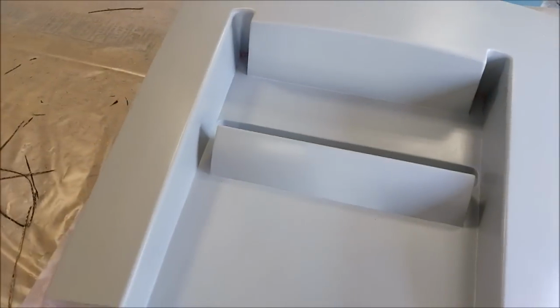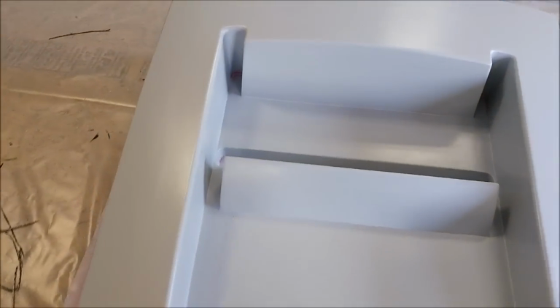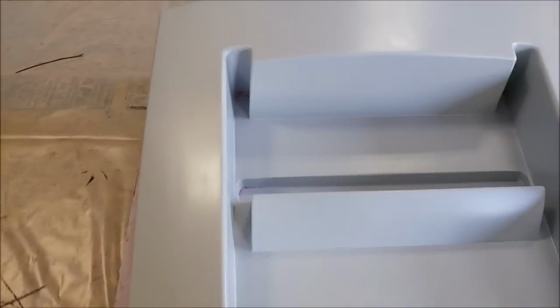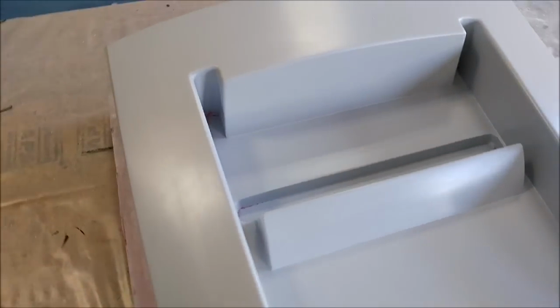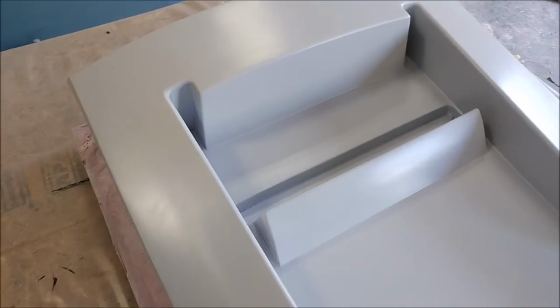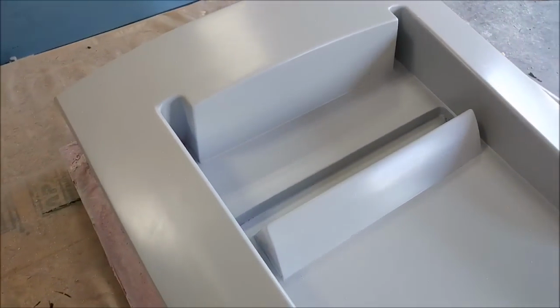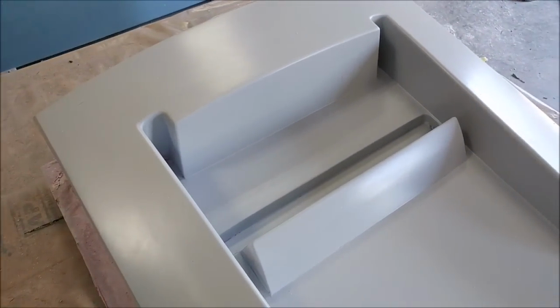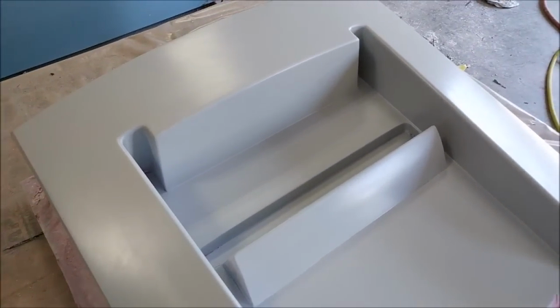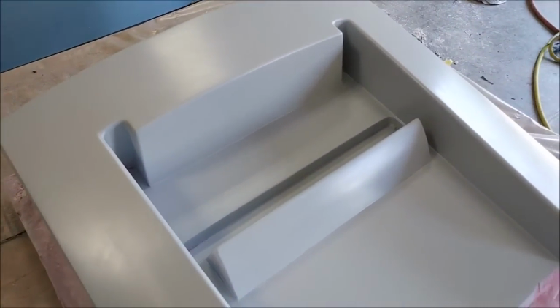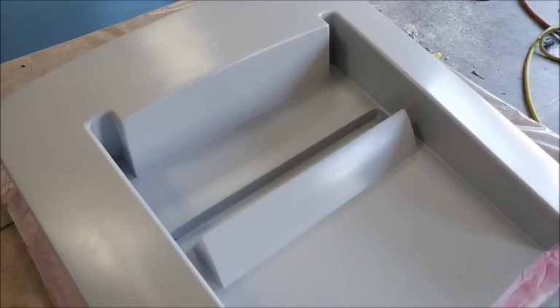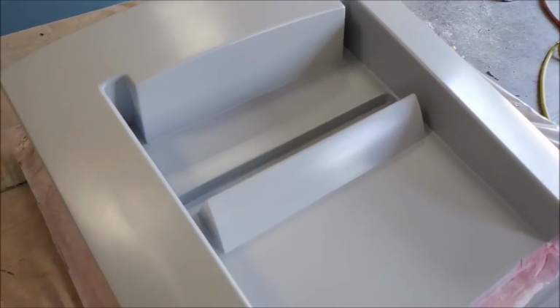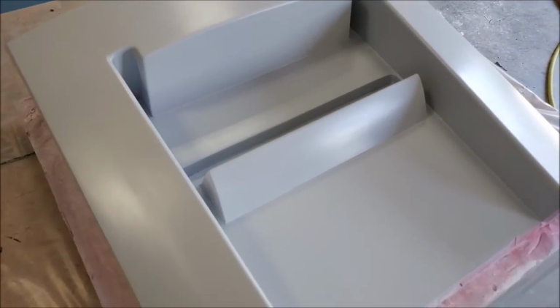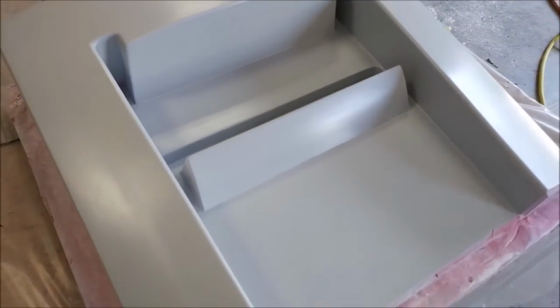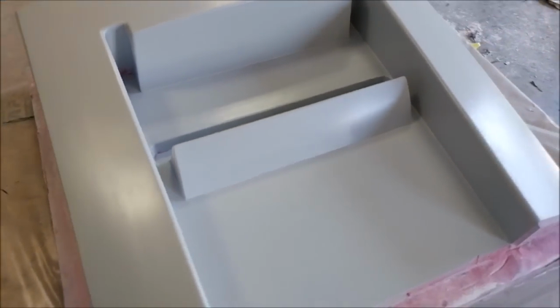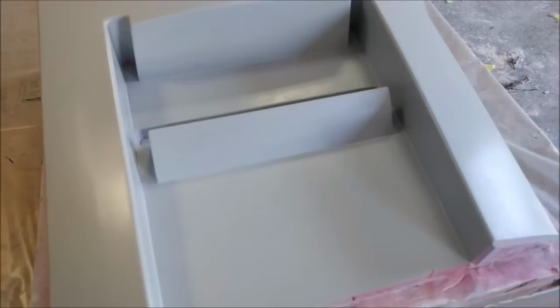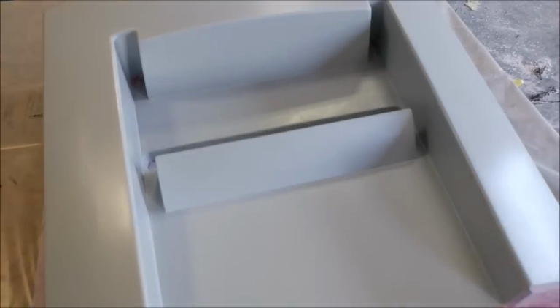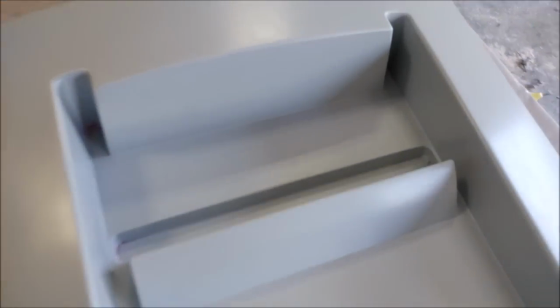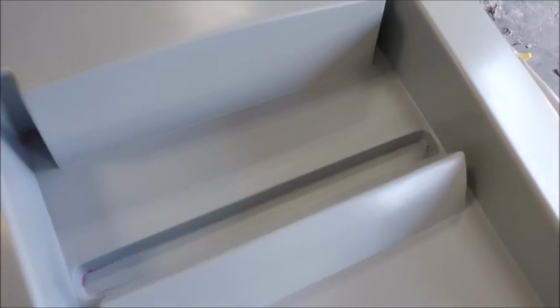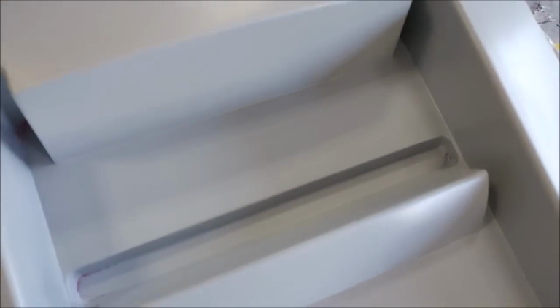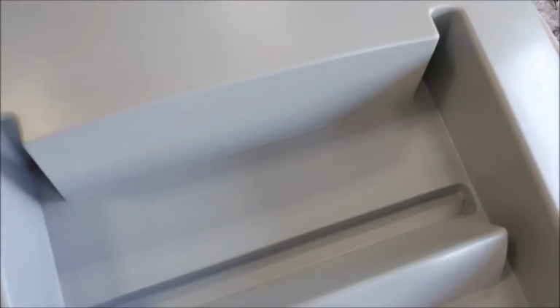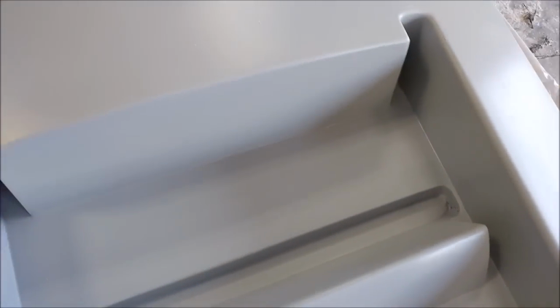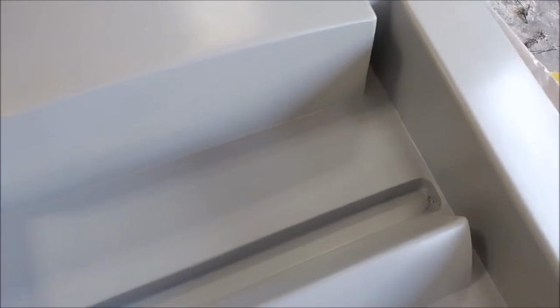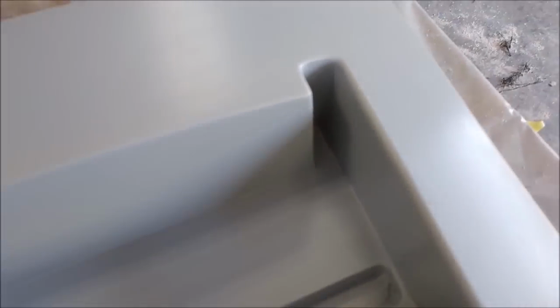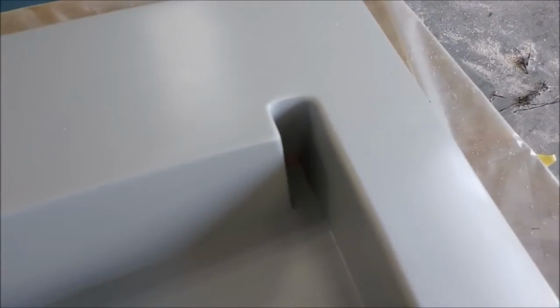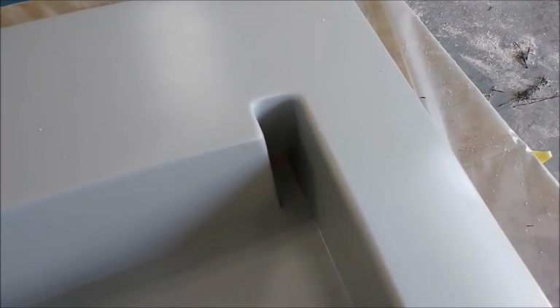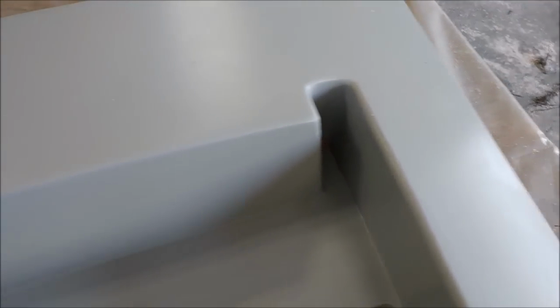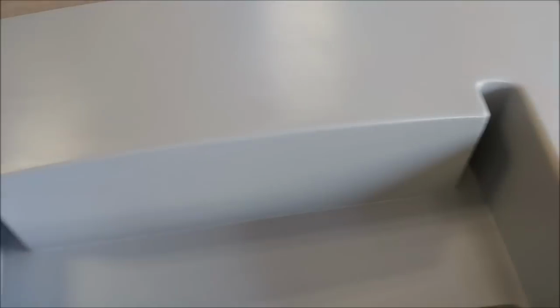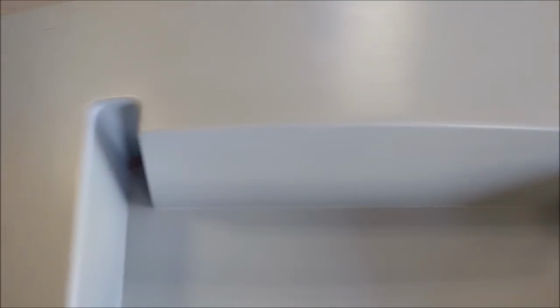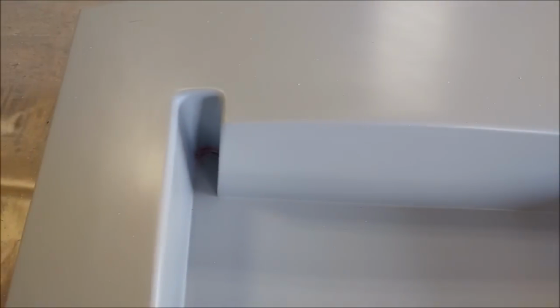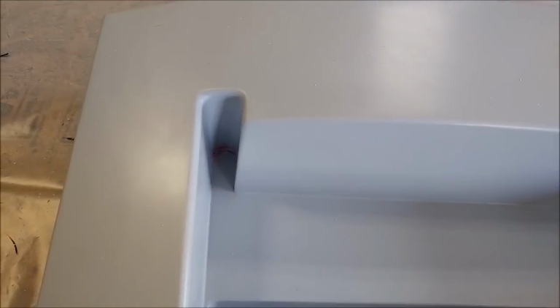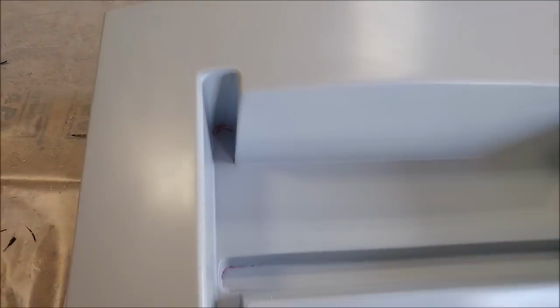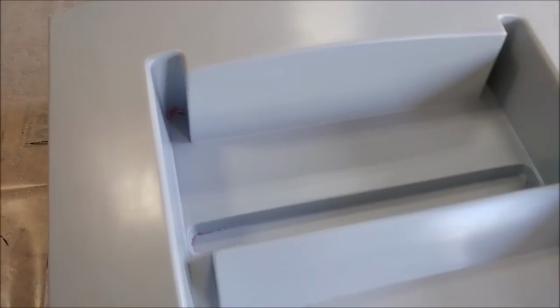Here is another inlet mold that has been finished and waxed and ready. It will be getting the silicon rubber profile around the outside — this is actually the lower part of the inlet on the roof.